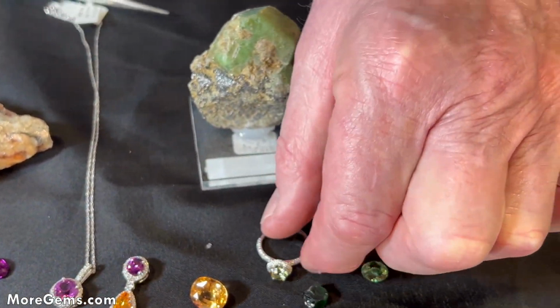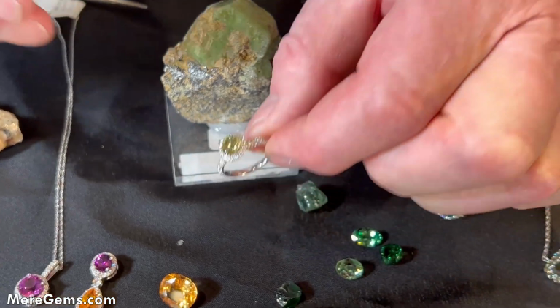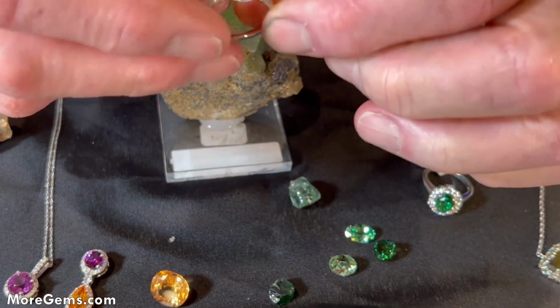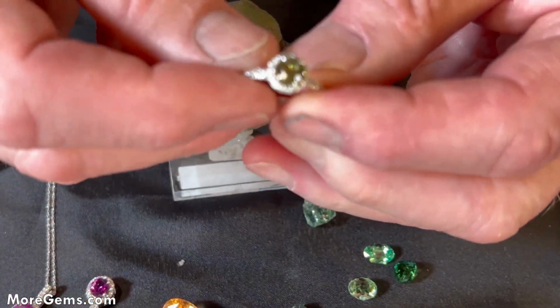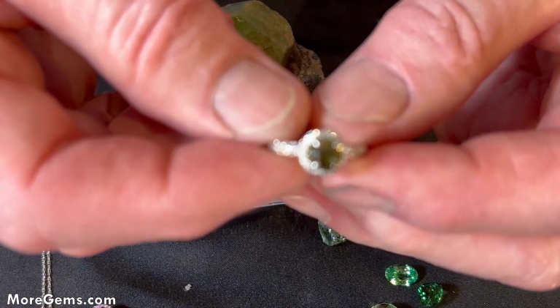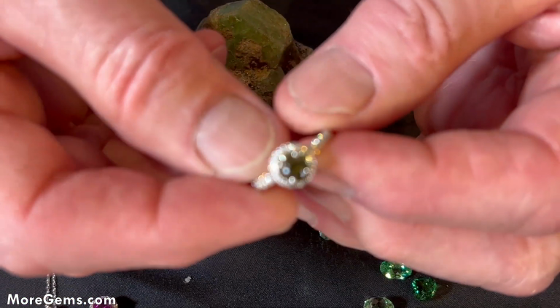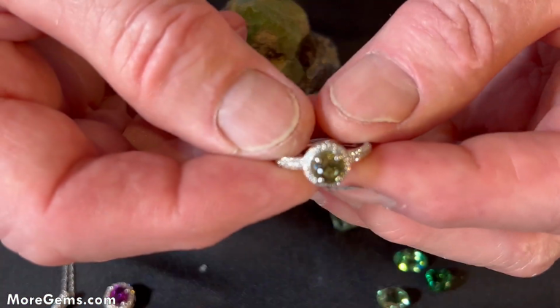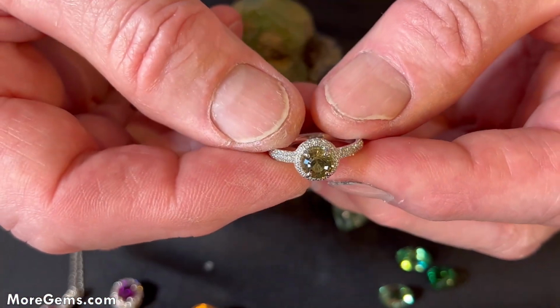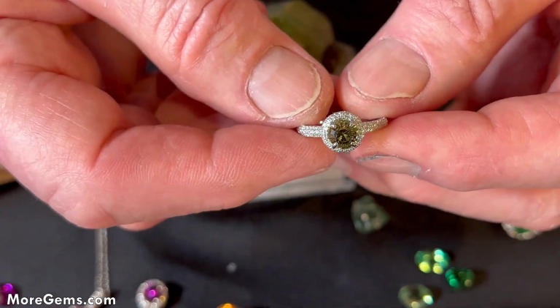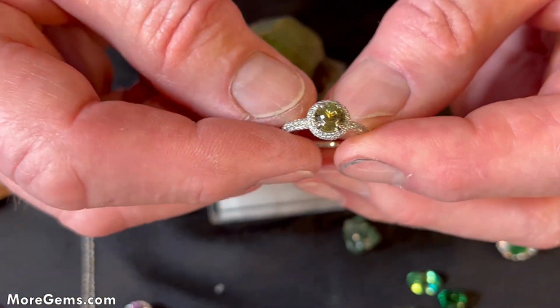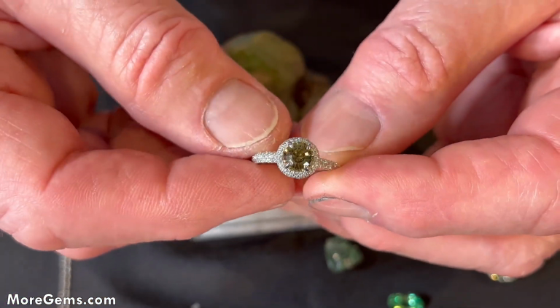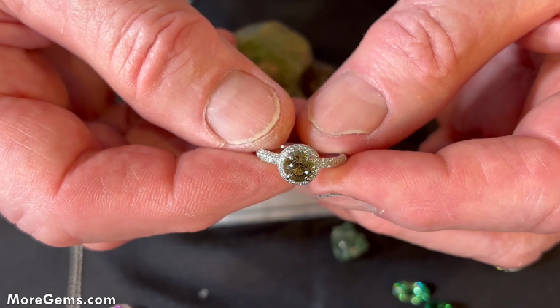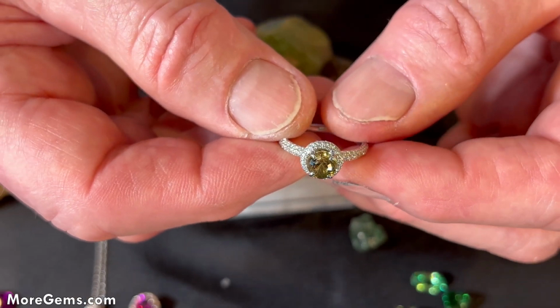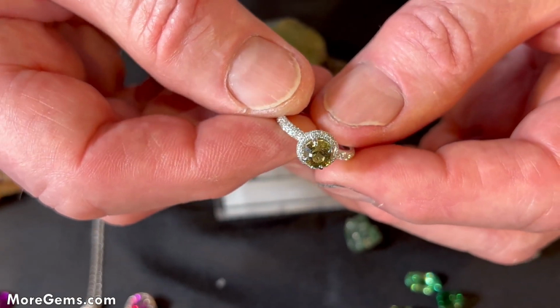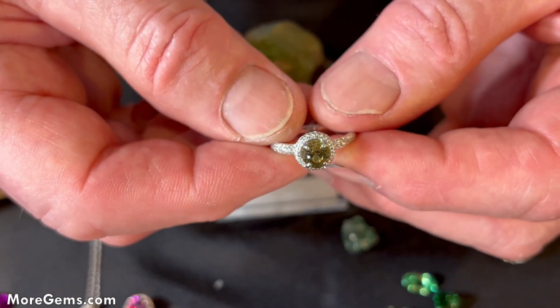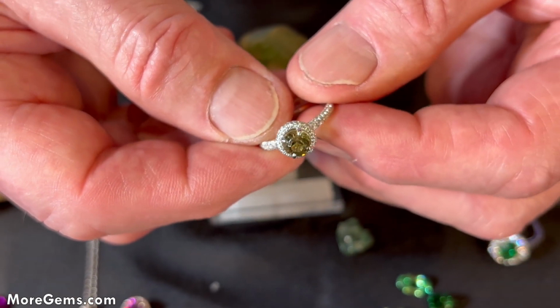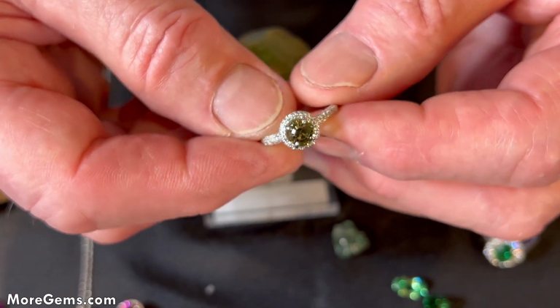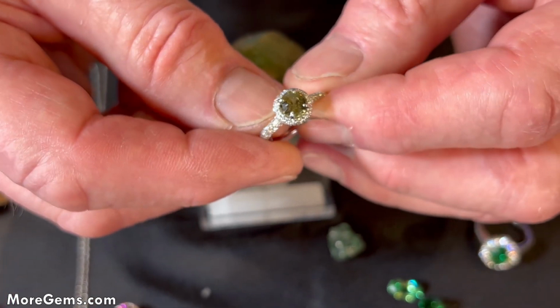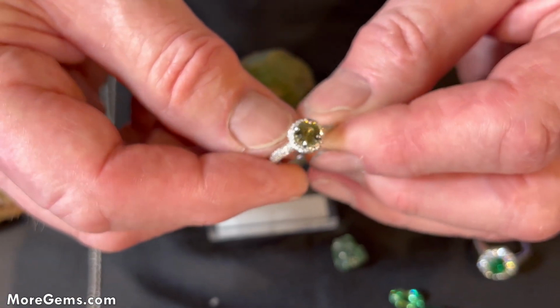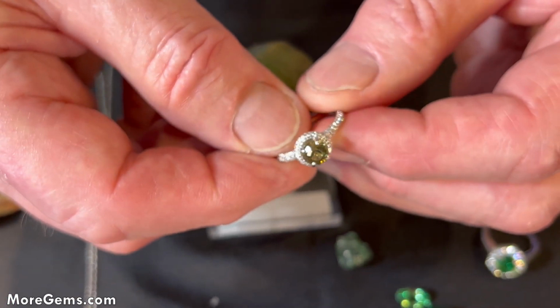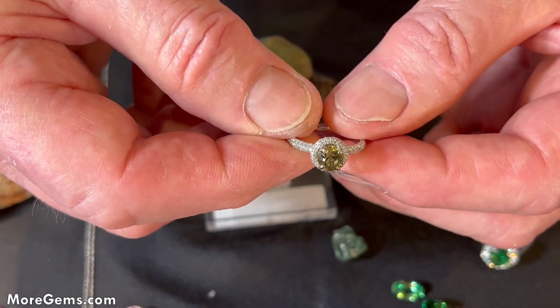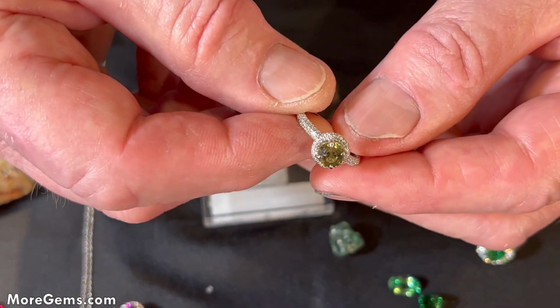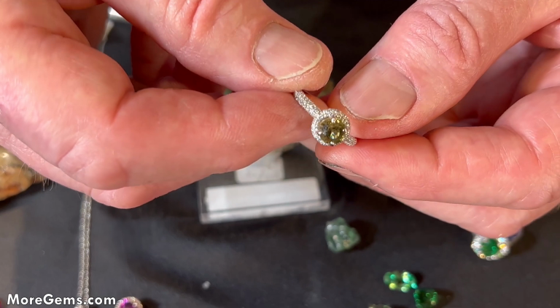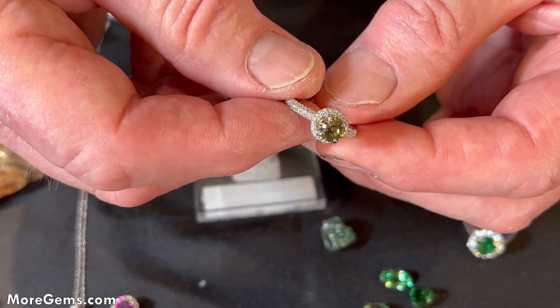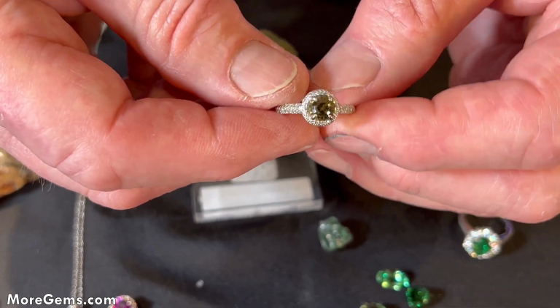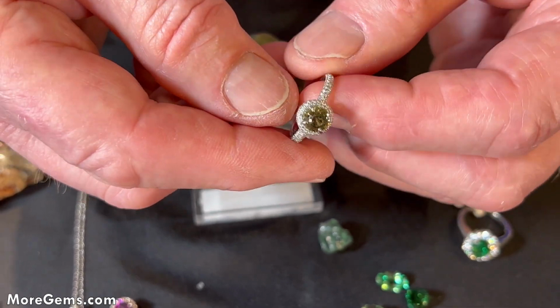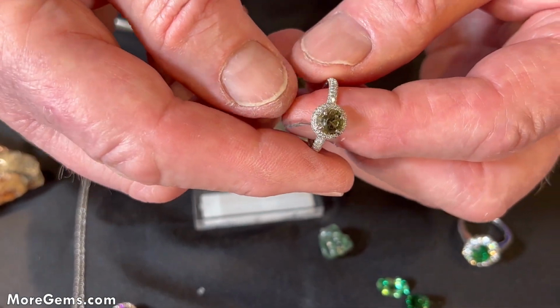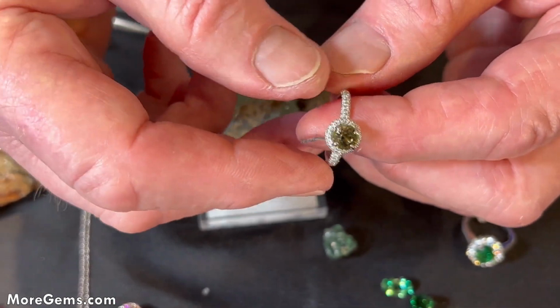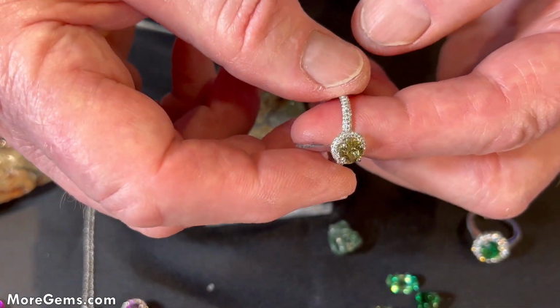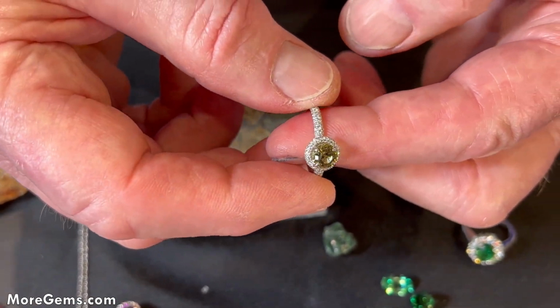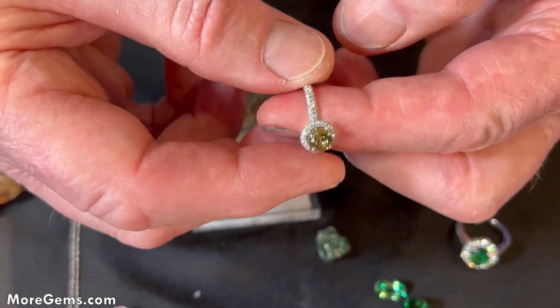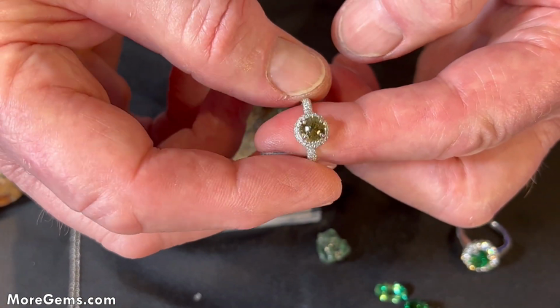Here we have a Mali garnet out of Mali. These come in a green to yellow color. Like most garnets, you don't see them very big — two carats is typically as large as you see.